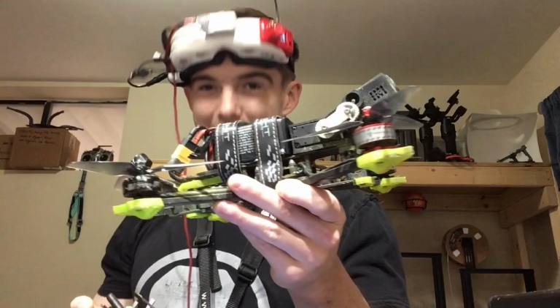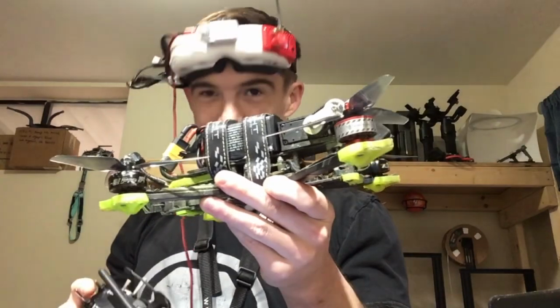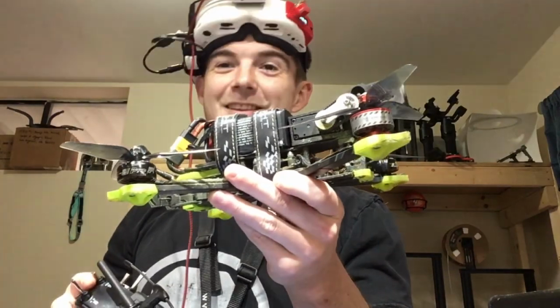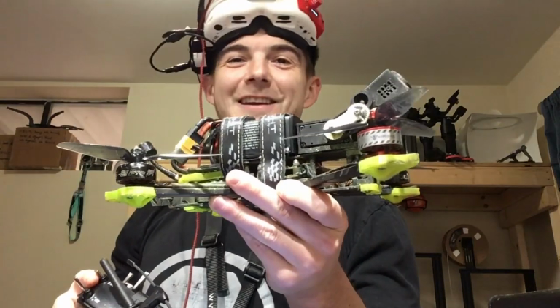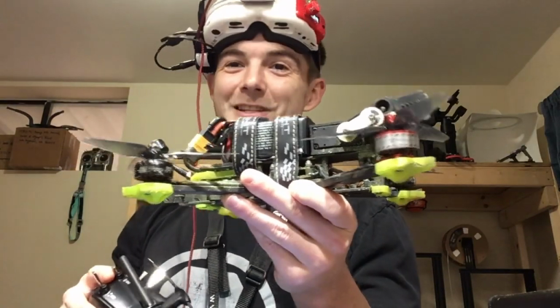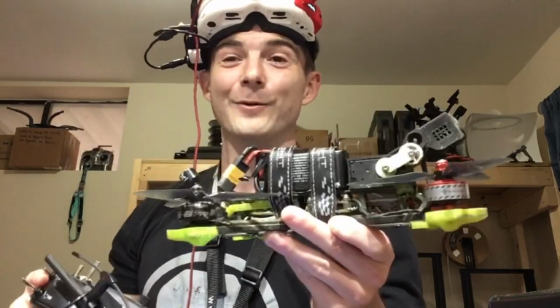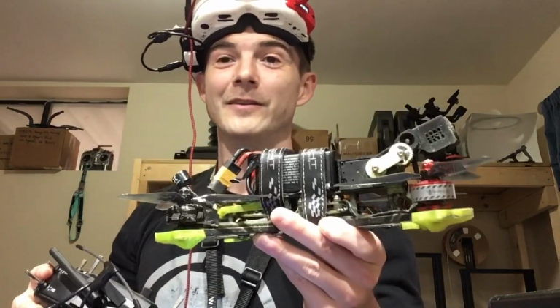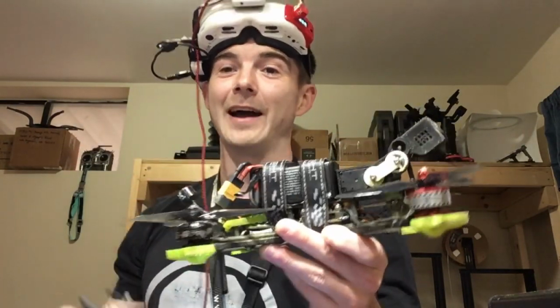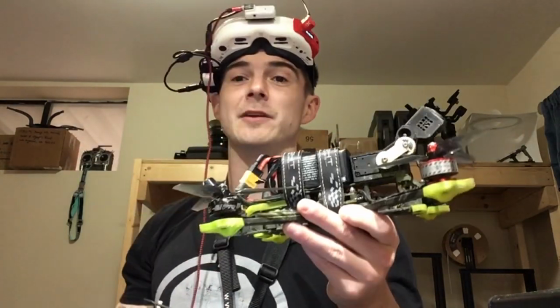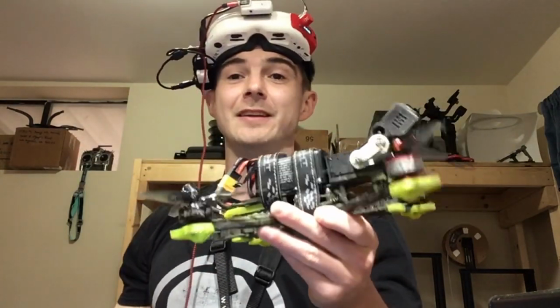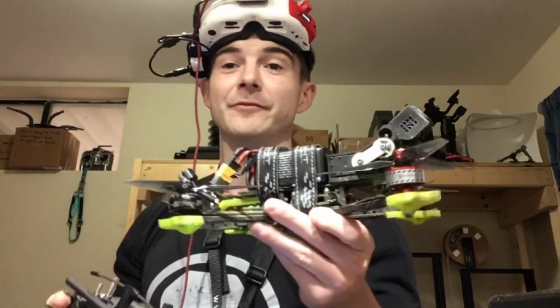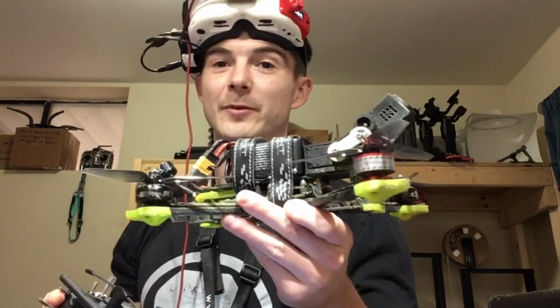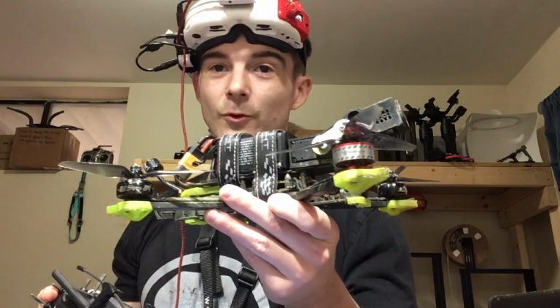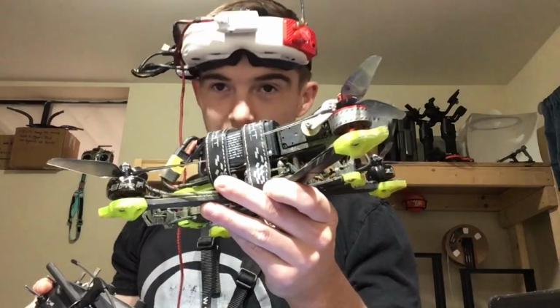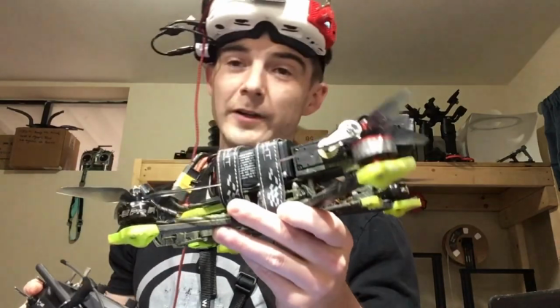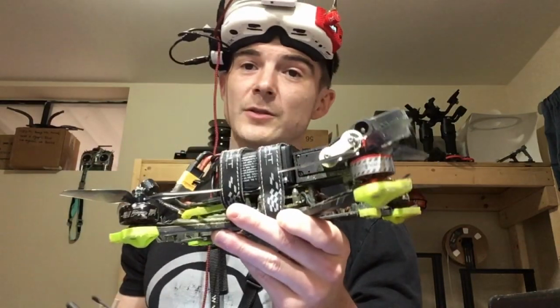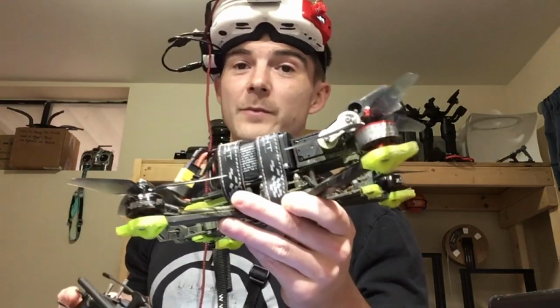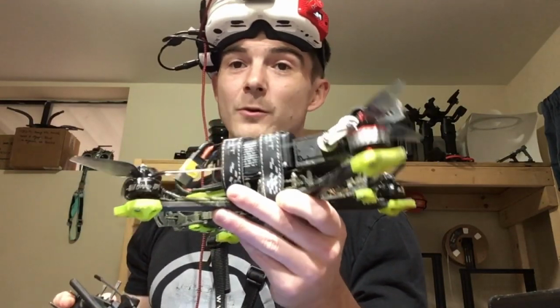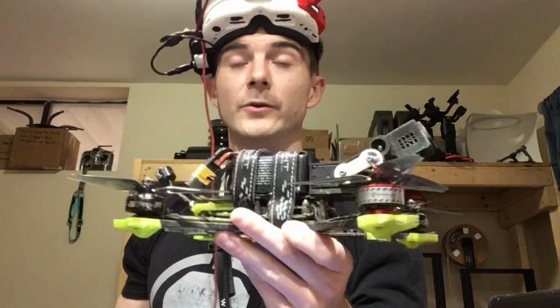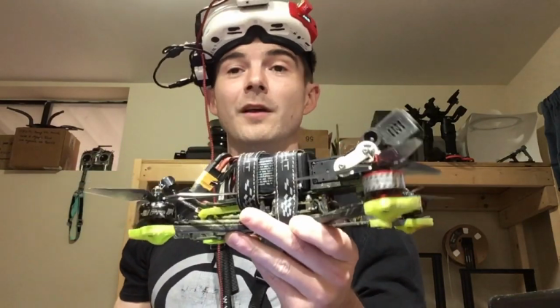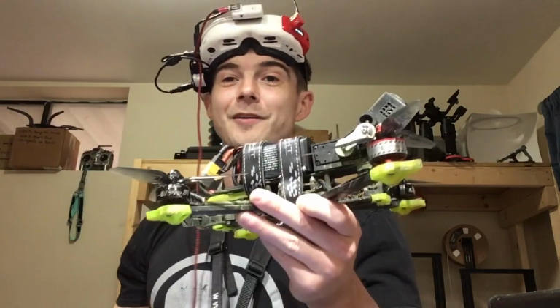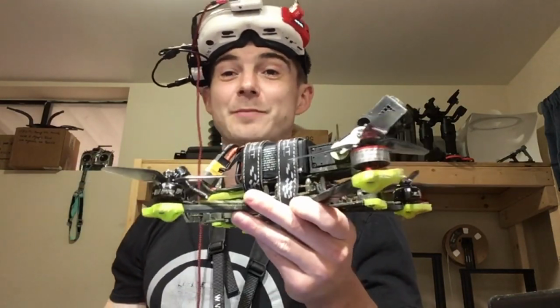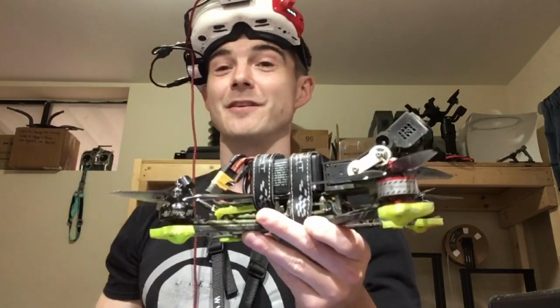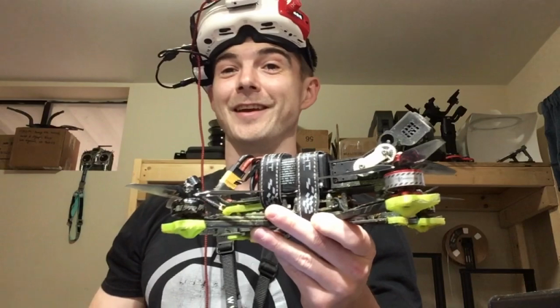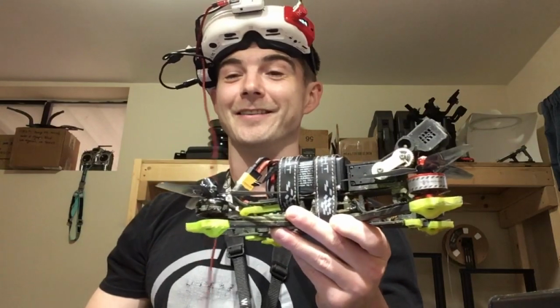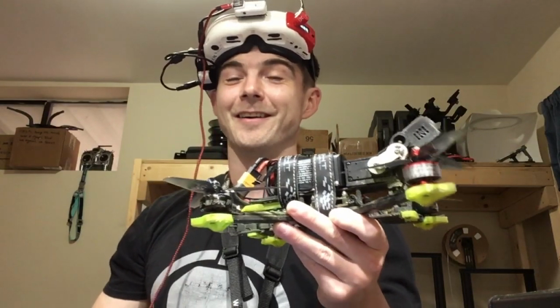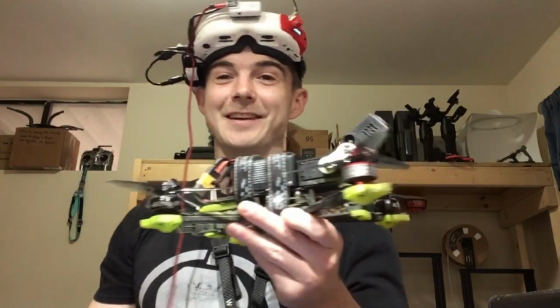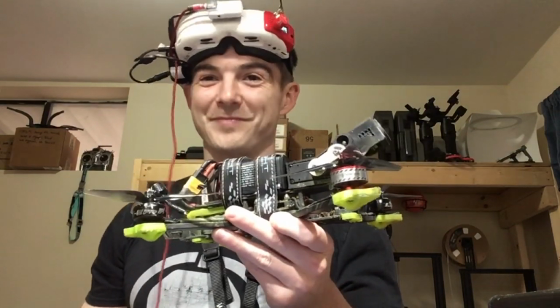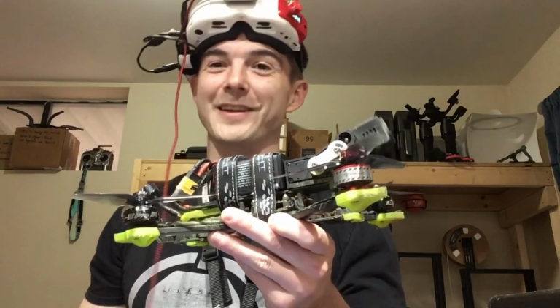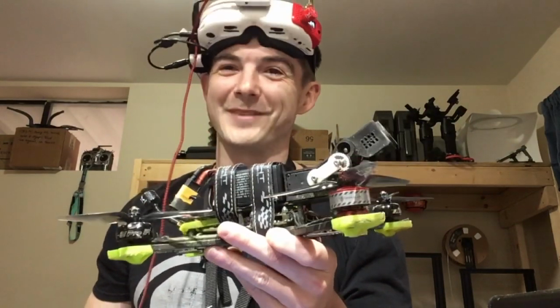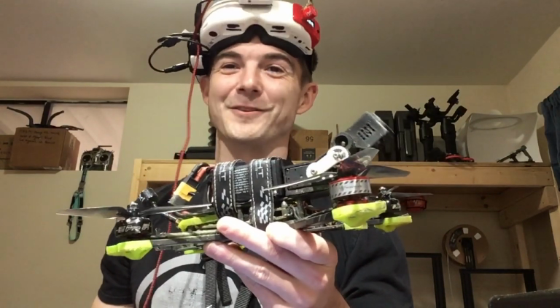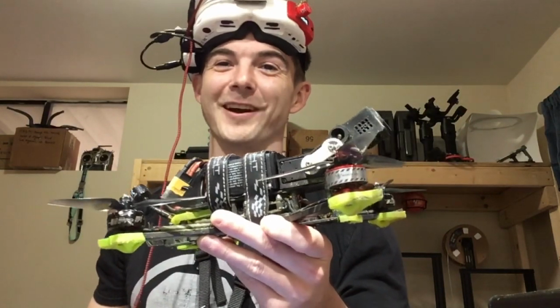Of course, there is head tracking, which I highly recommend. I highly recommend just any type of dynamic control. It really augments what an FPV drone can do, the experience of it. It's awesome — try it.